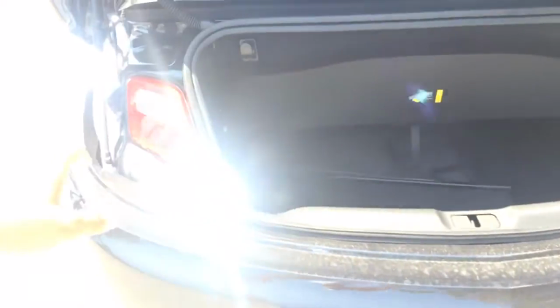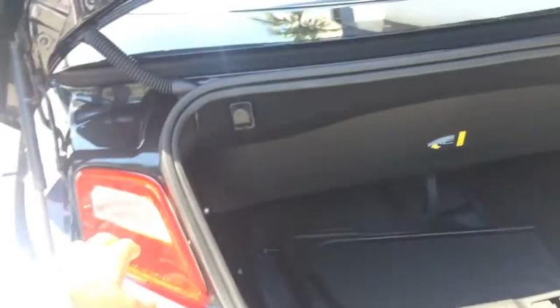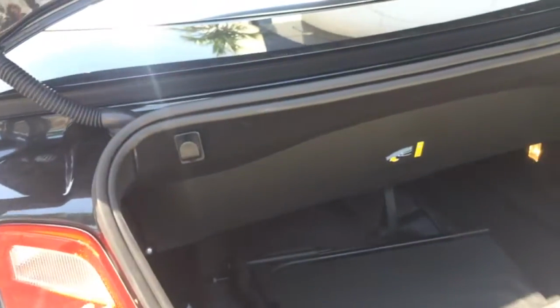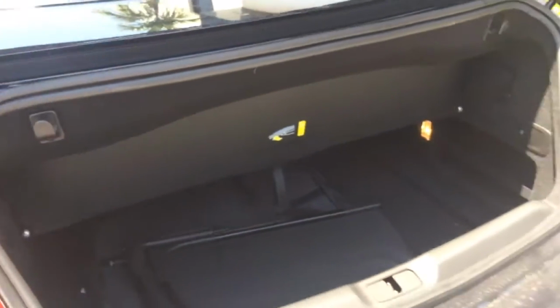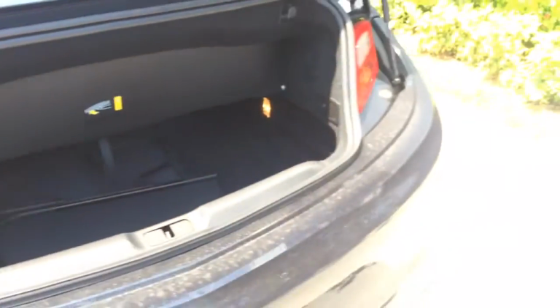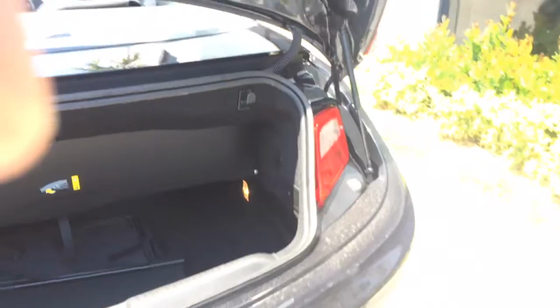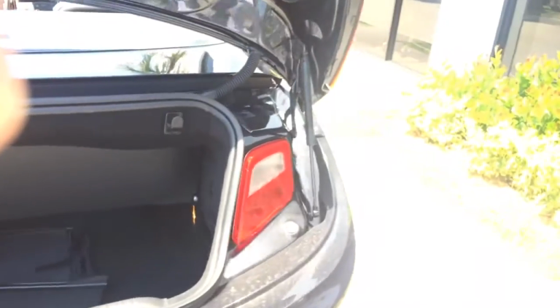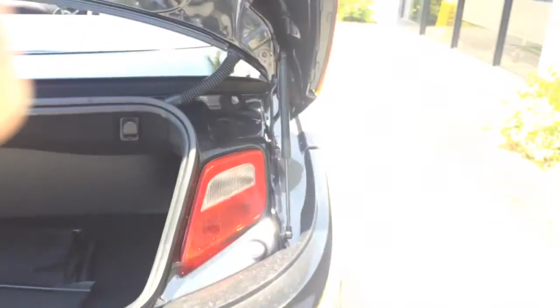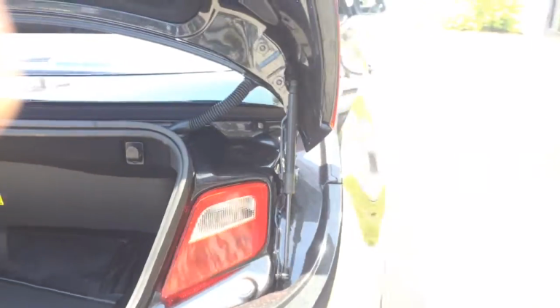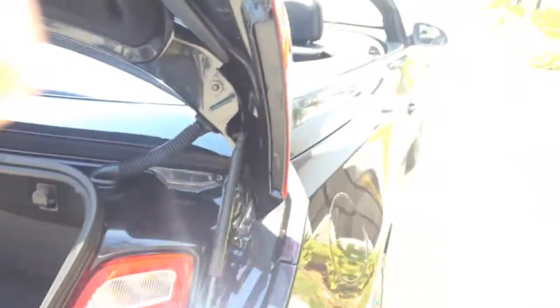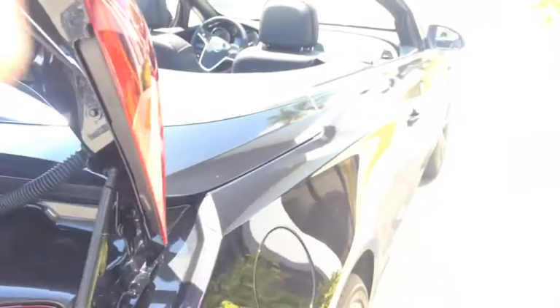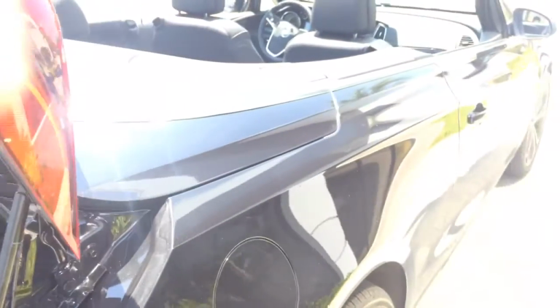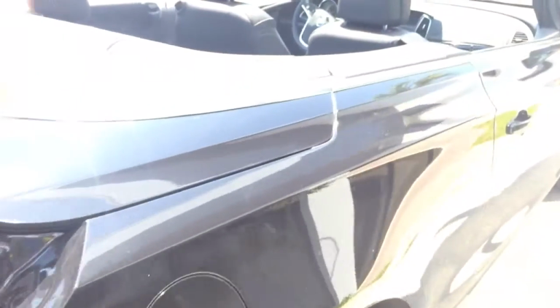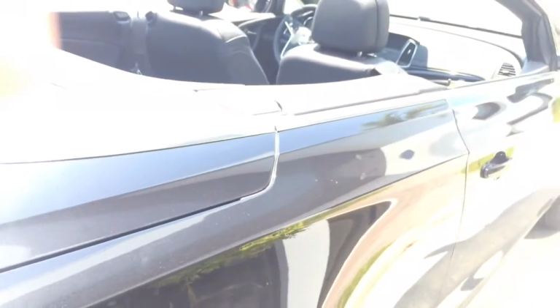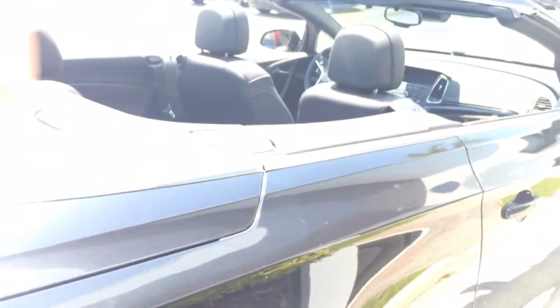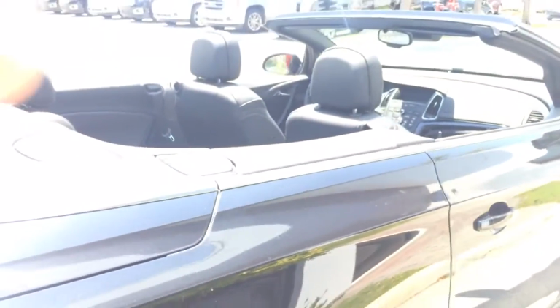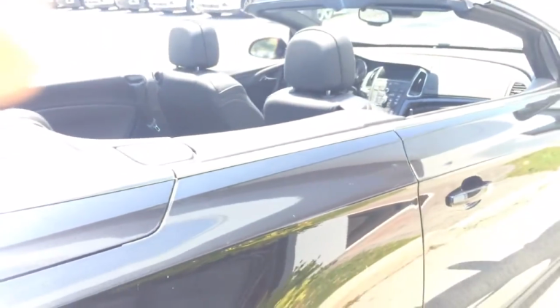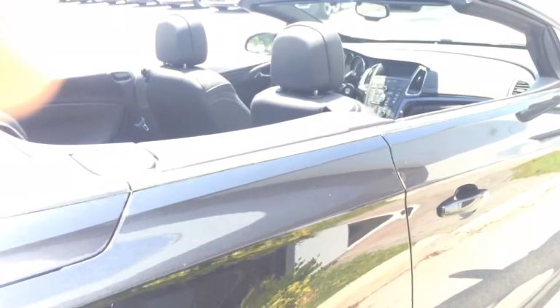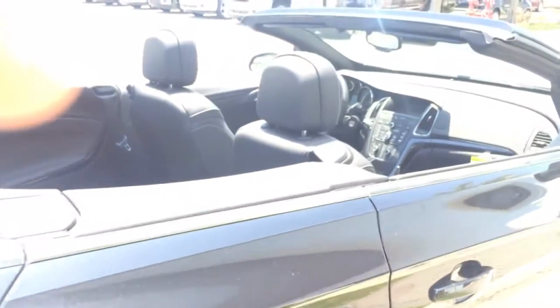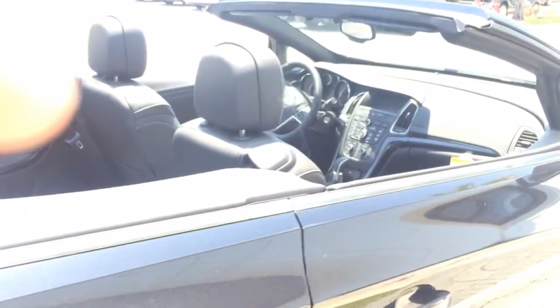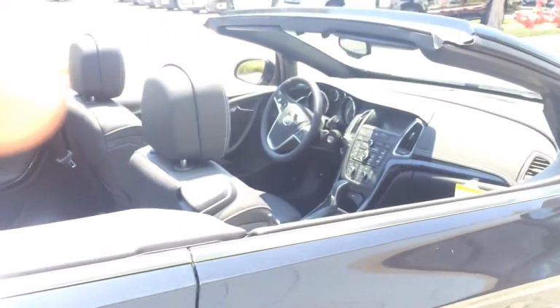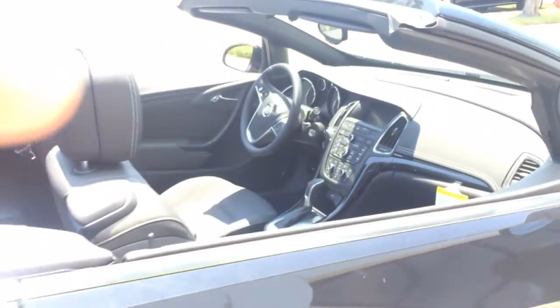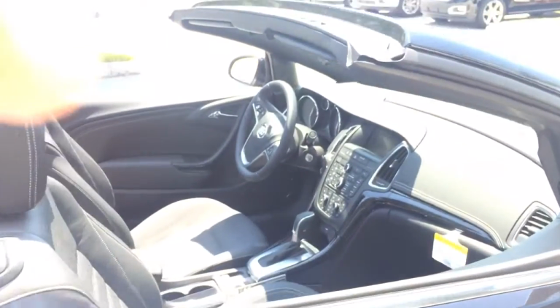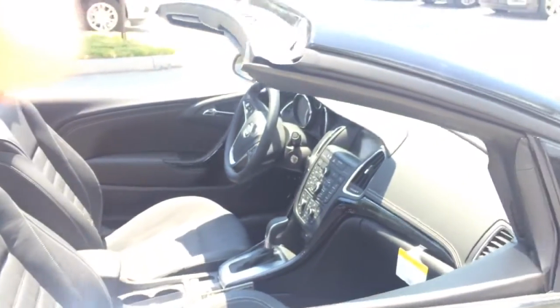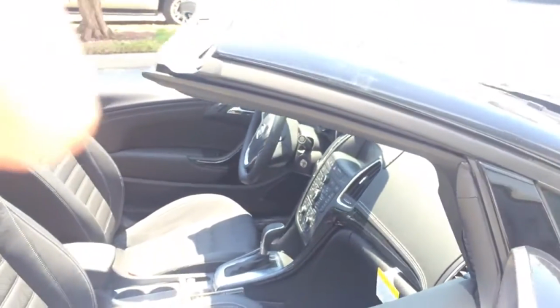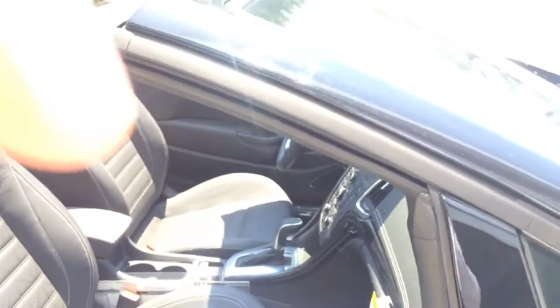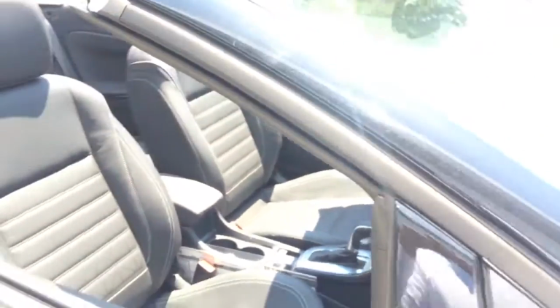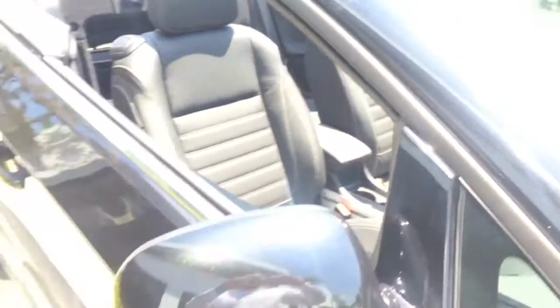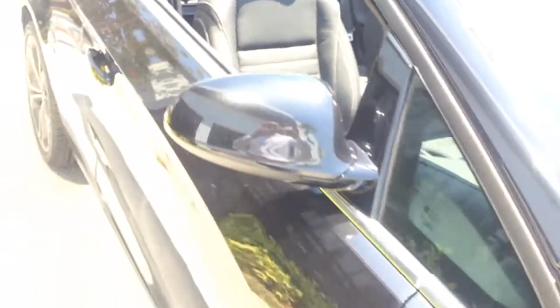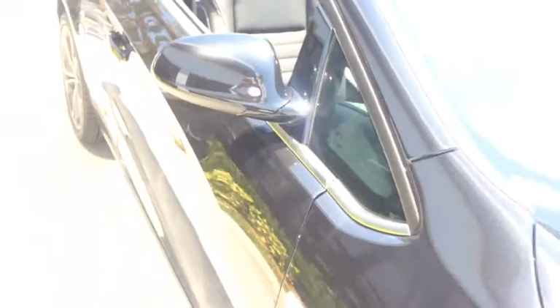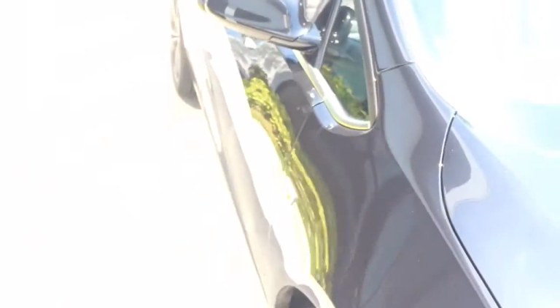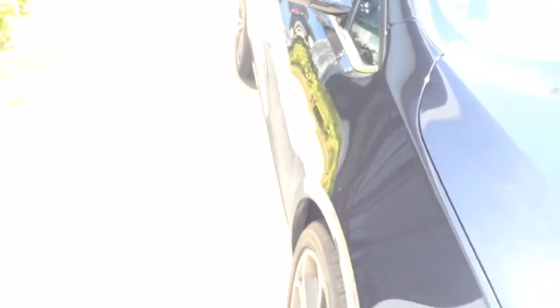It has back tail lights here, so when the trunk is up you still have plenty of safety. This car was designed as a convertible from the ground up — they didn't just take a top and chop it off. This car has been completely thought out as a convertible.